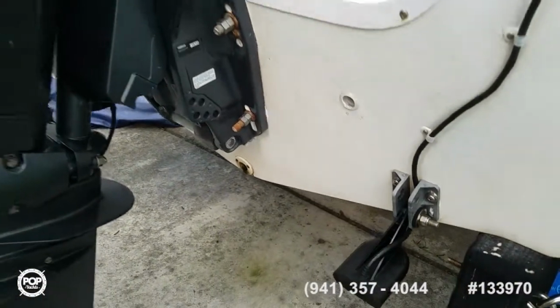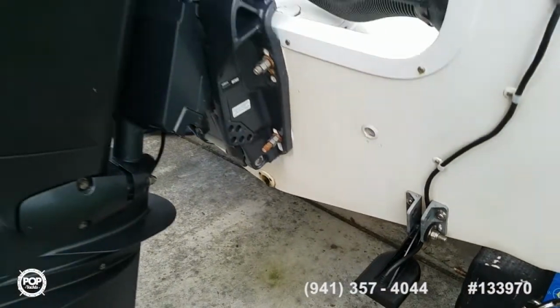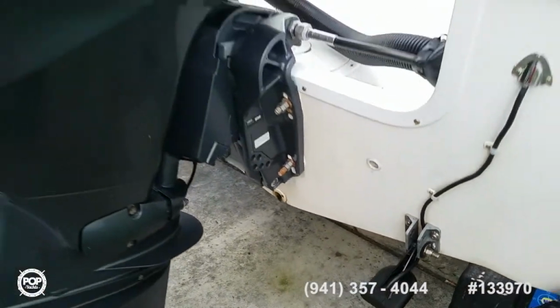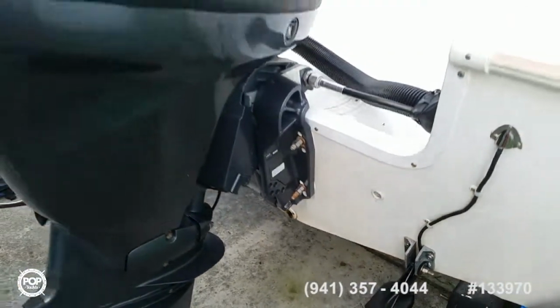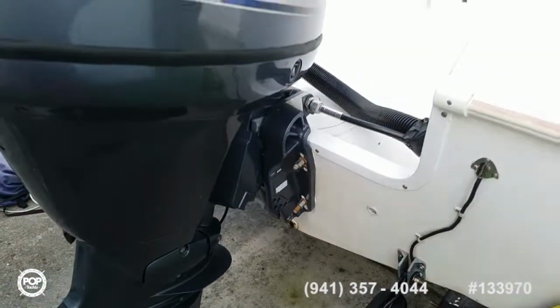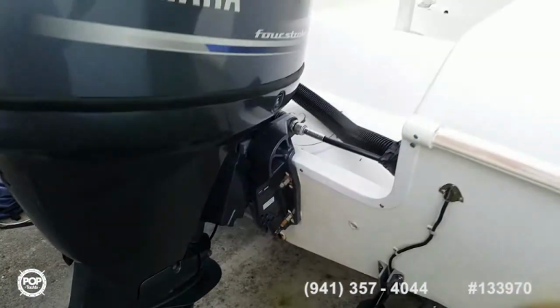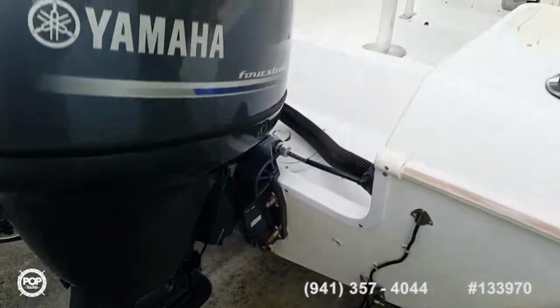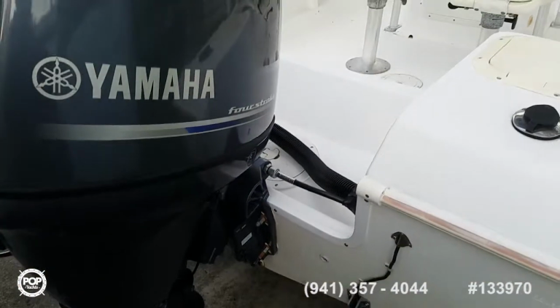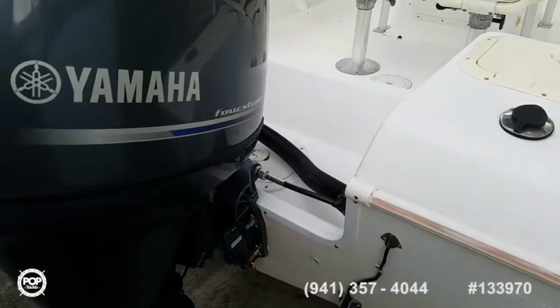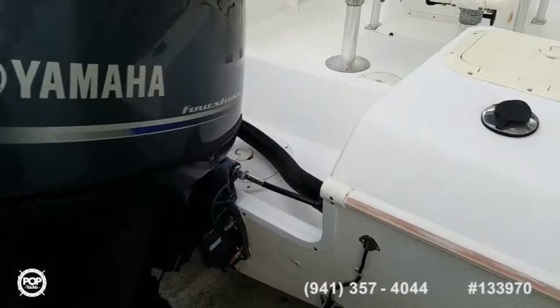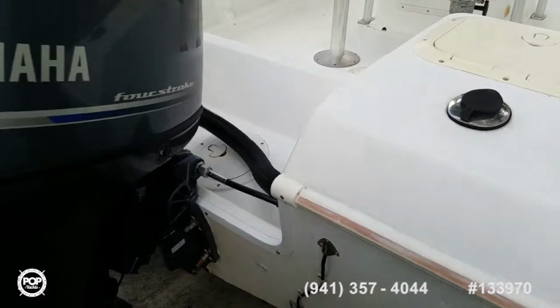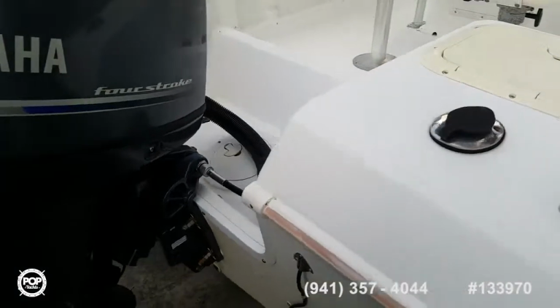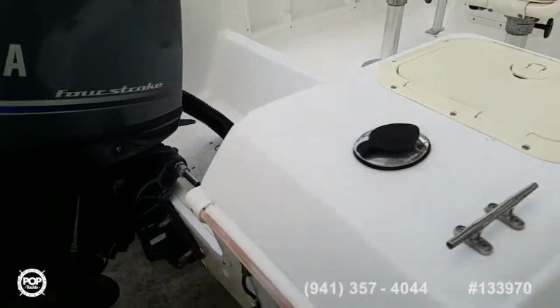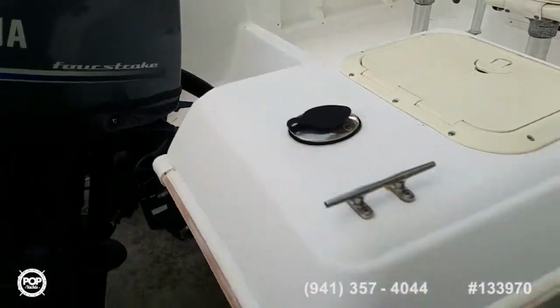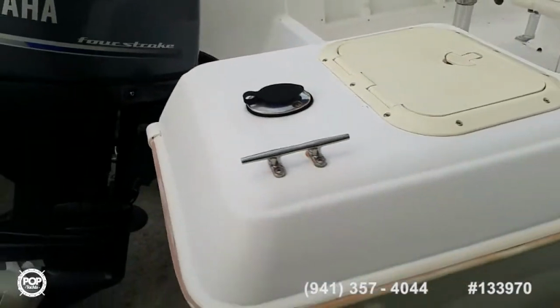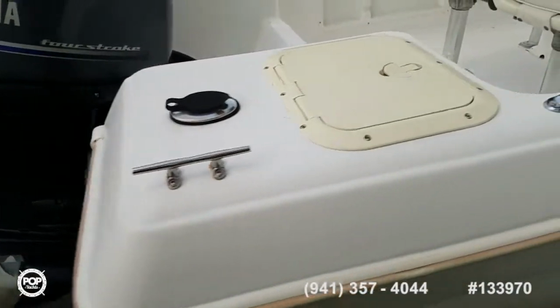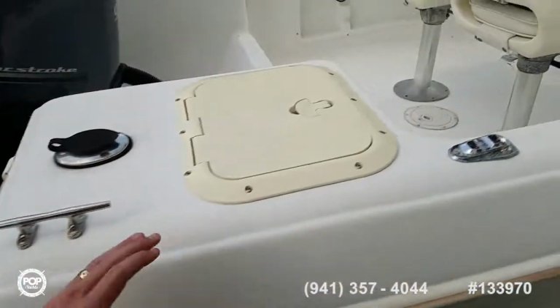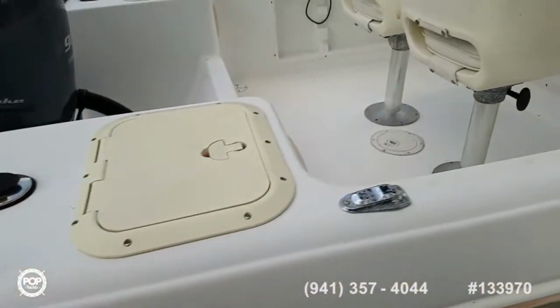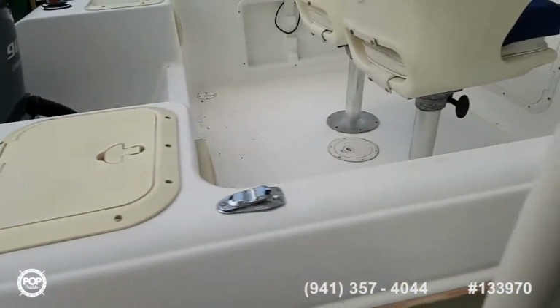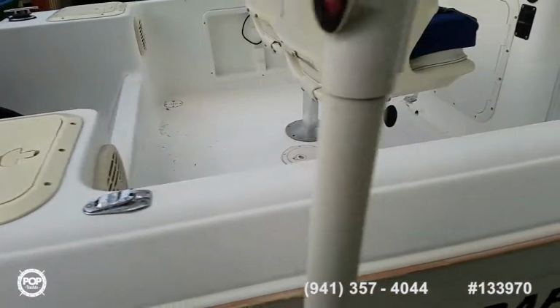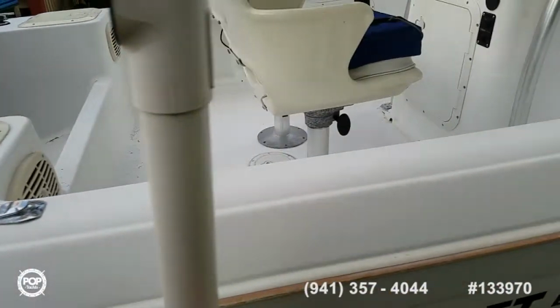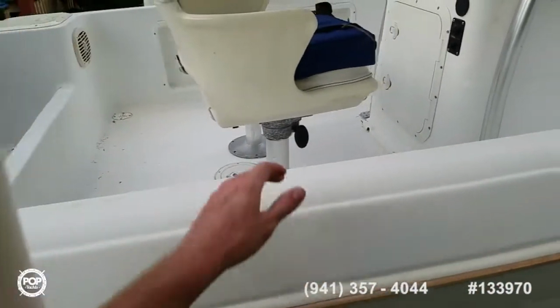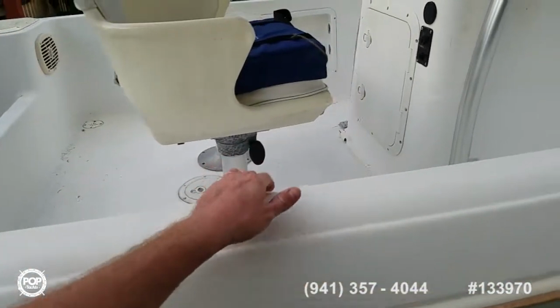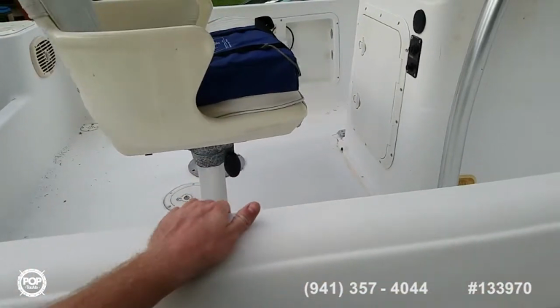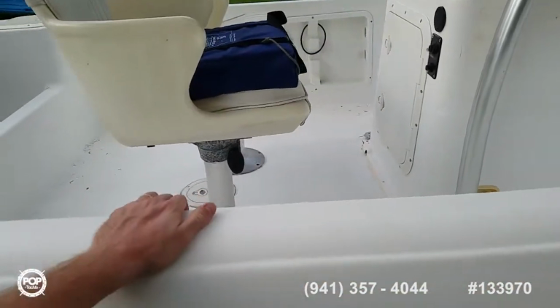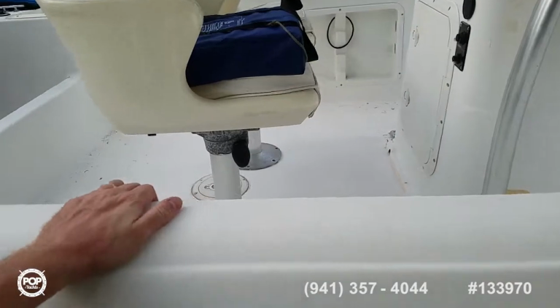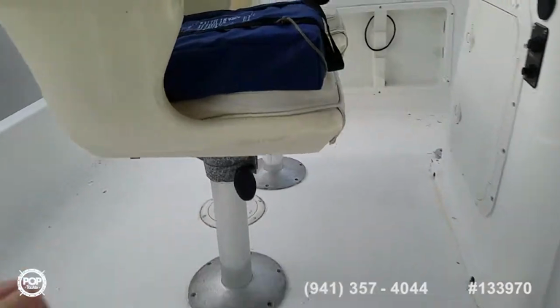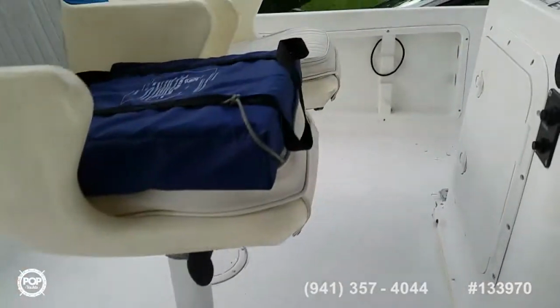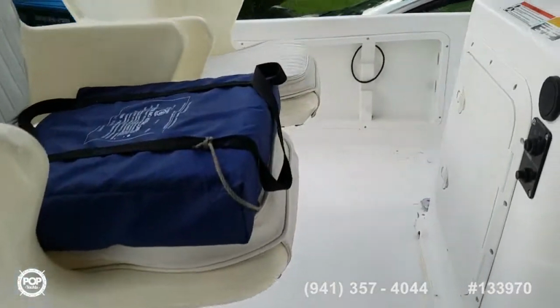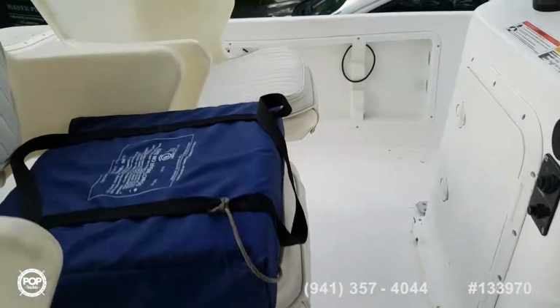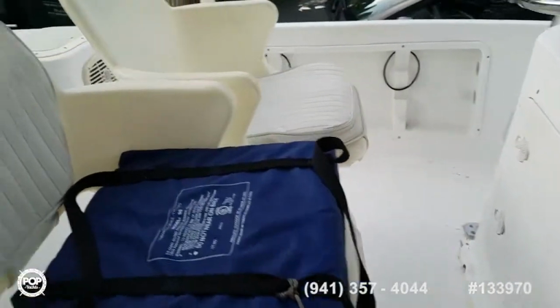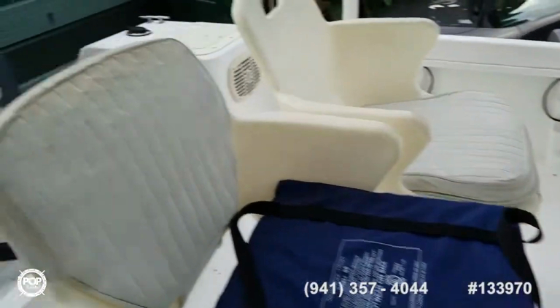Newer Lowrance GPS Elite 5 with a fish finder transducer, got two batteries inside, new livewell pump, sitting on a single axle trailer.